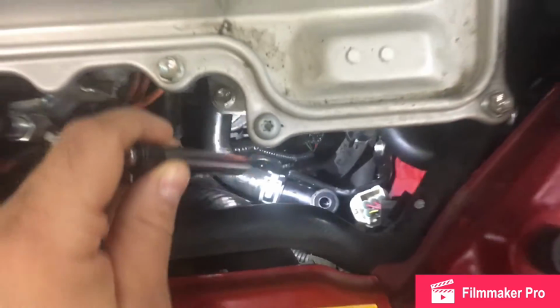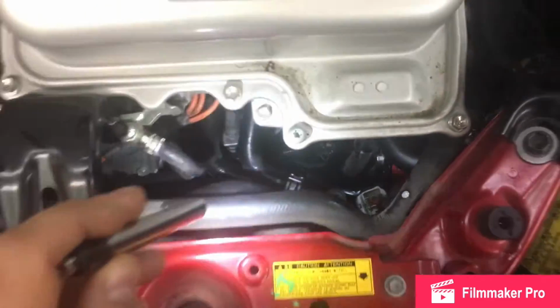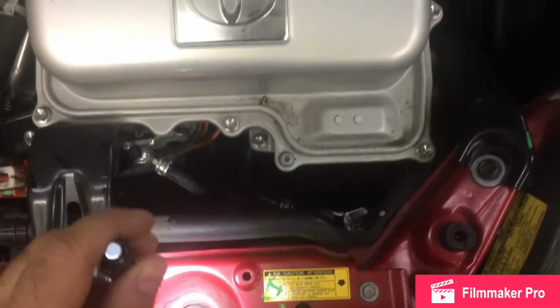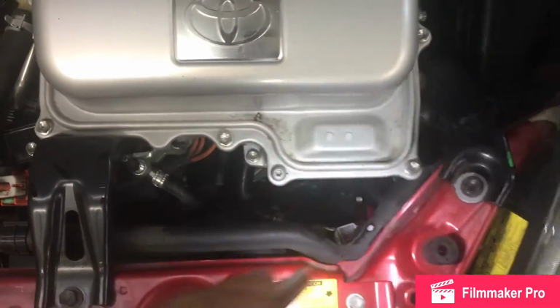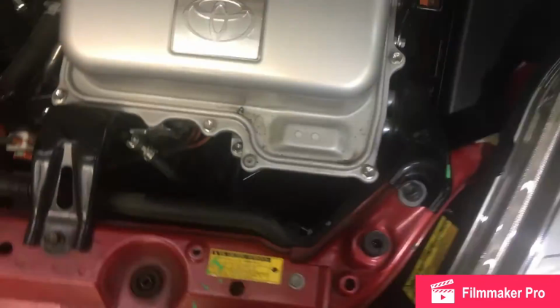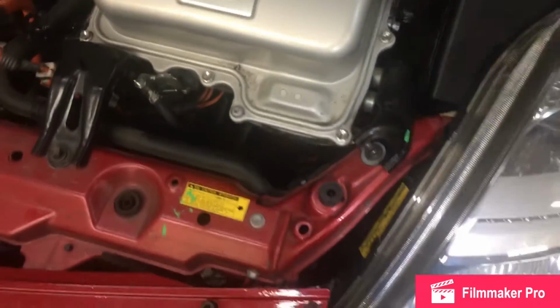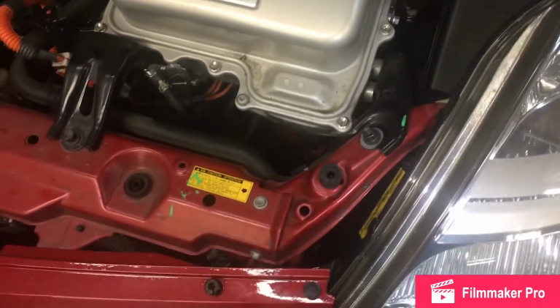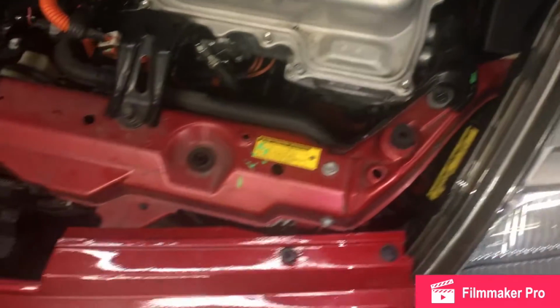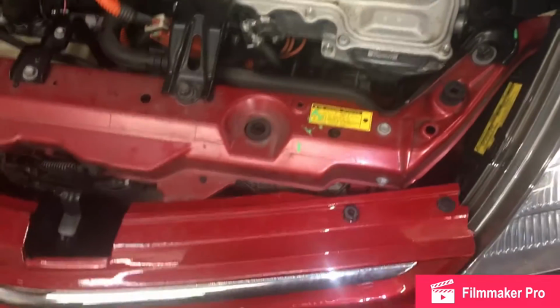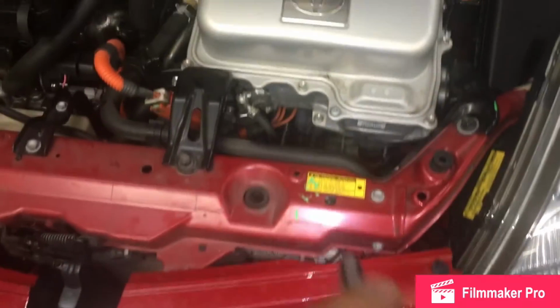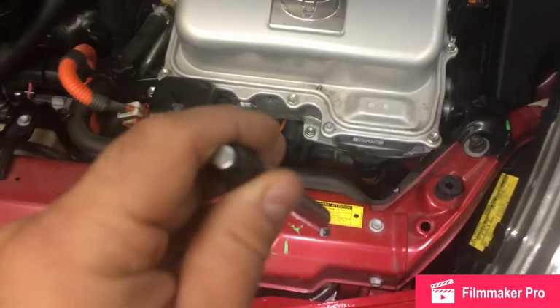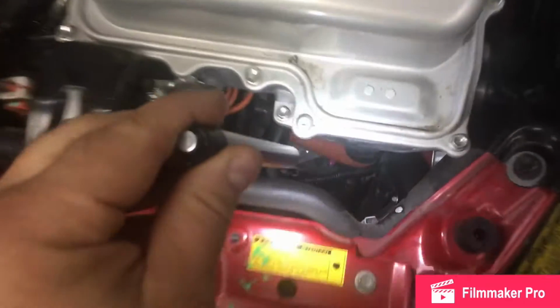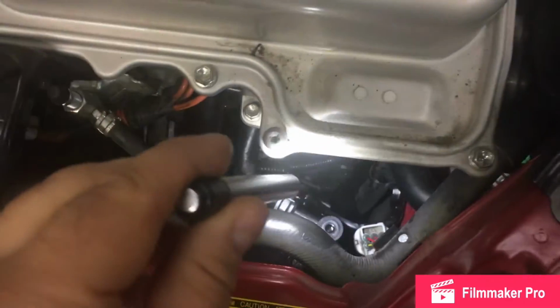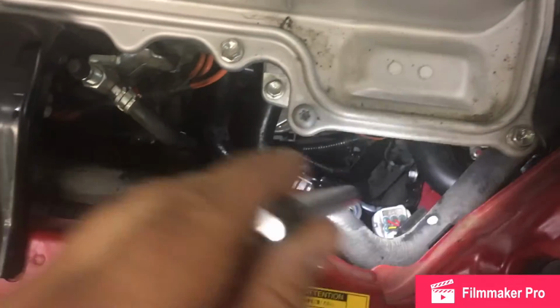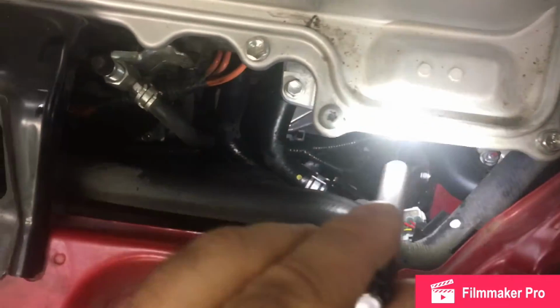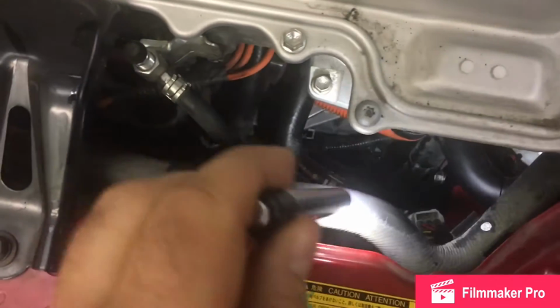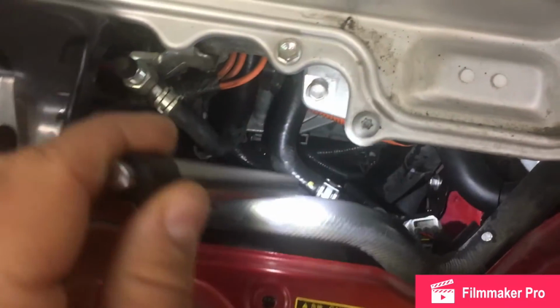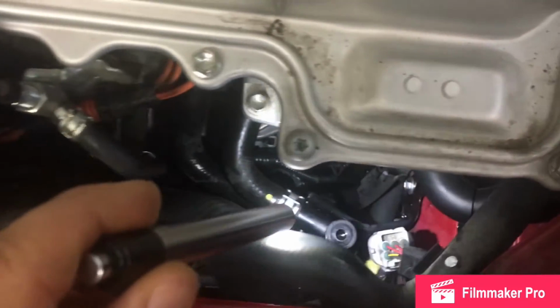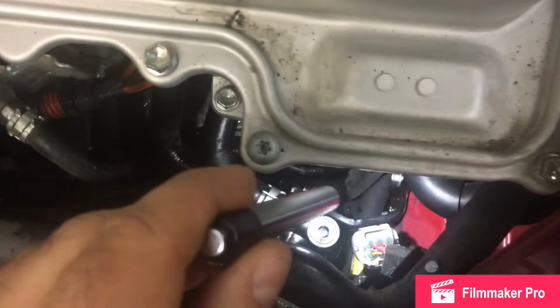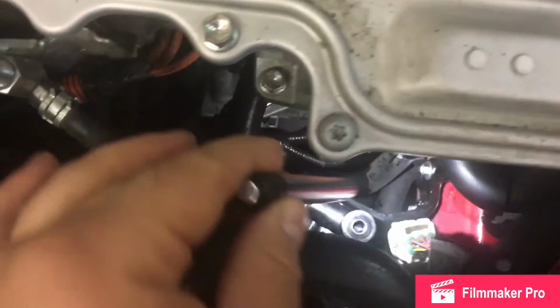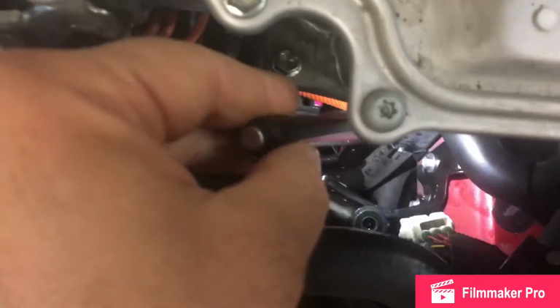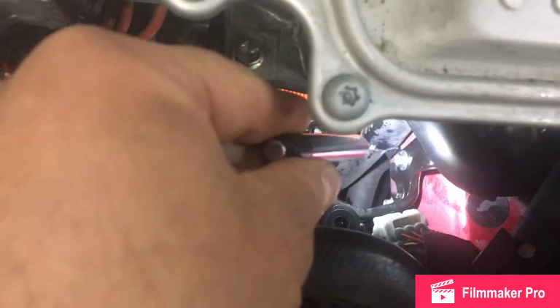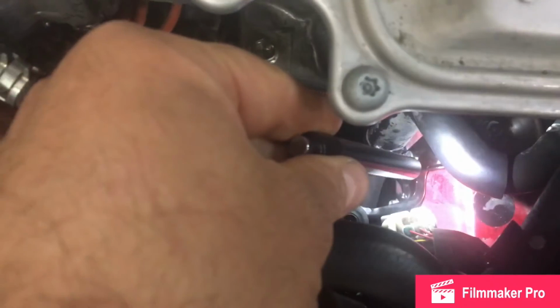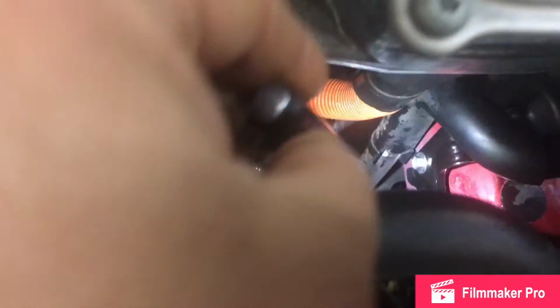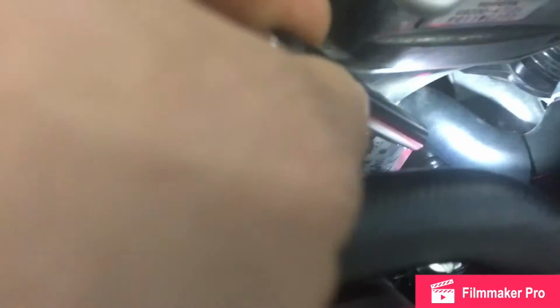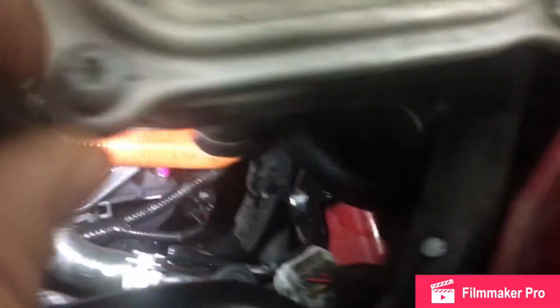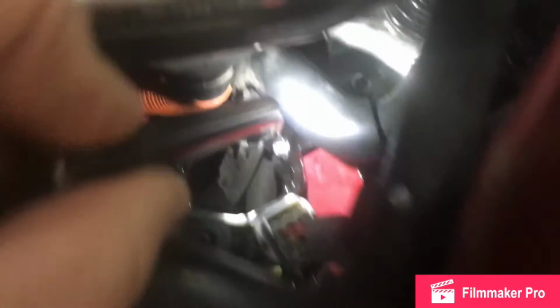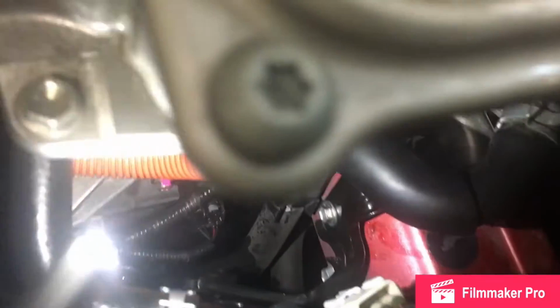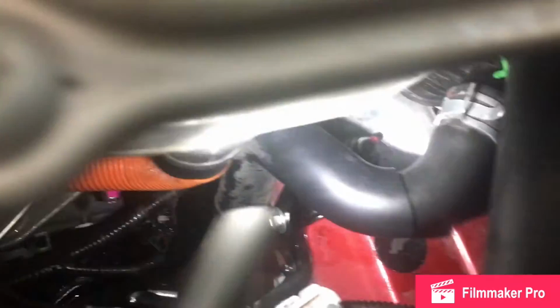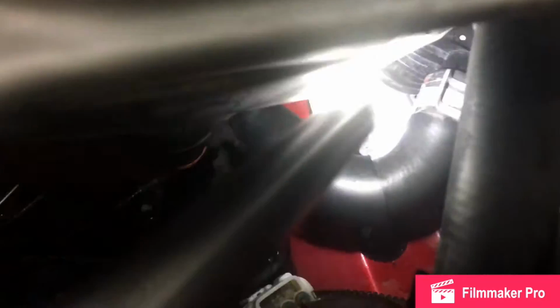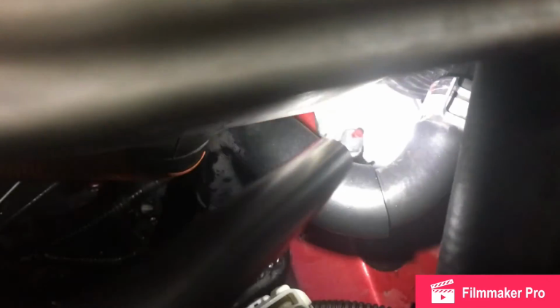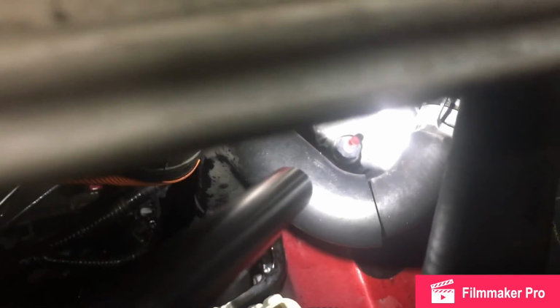It will be easier to remove the headlight and loosen the bumper. The valve is held by two 10-millimeter bolts — one is on the side right here, and one is underneath, right there.